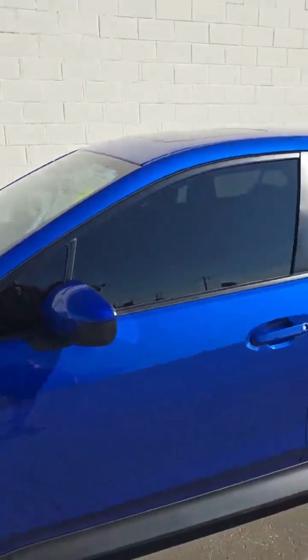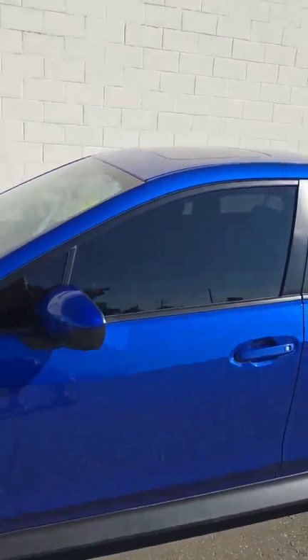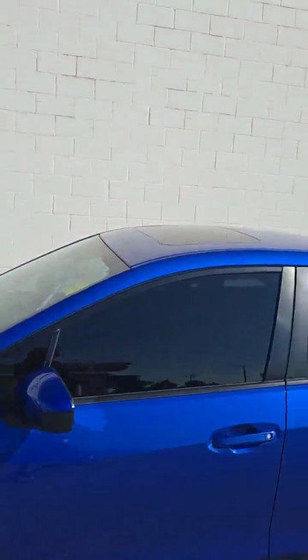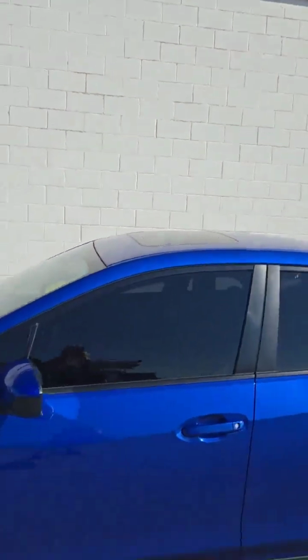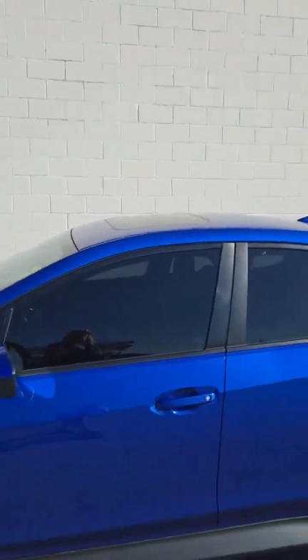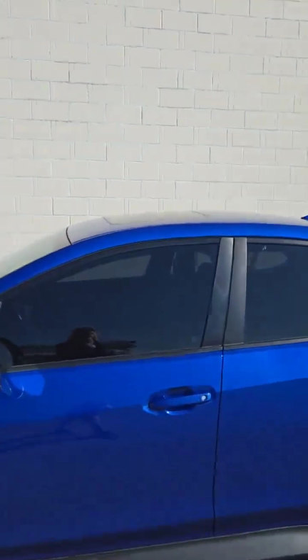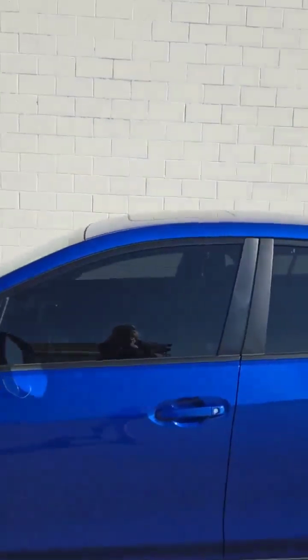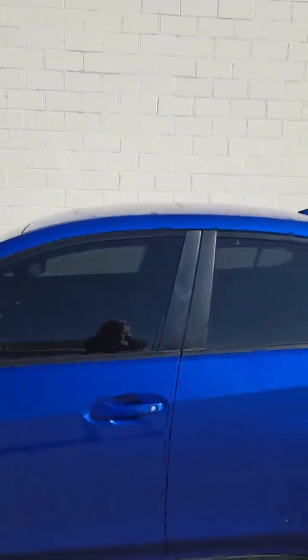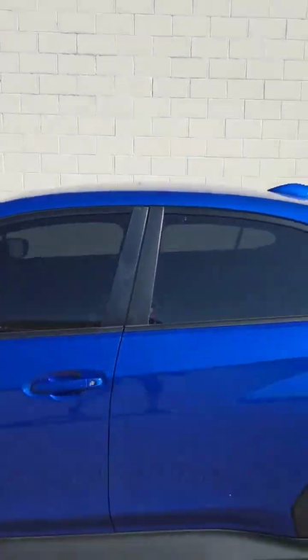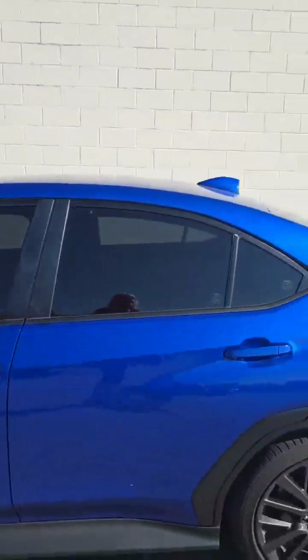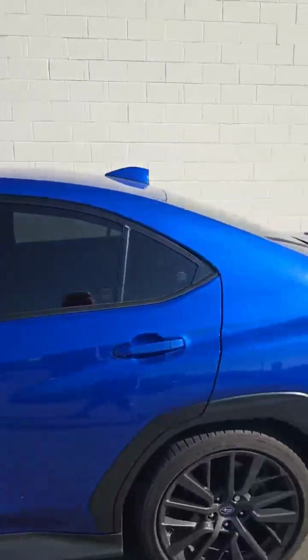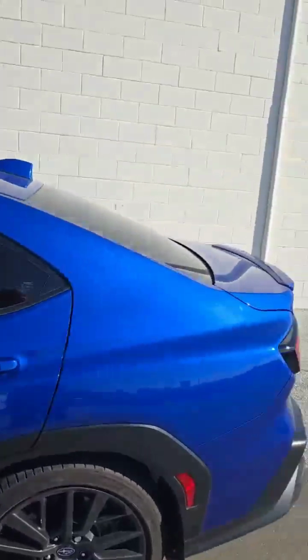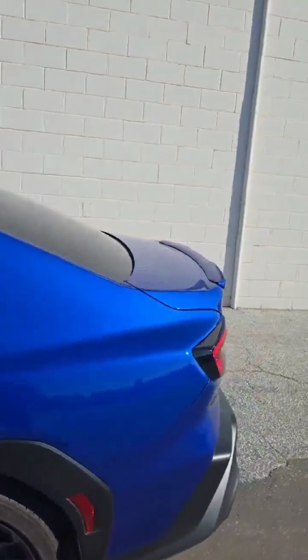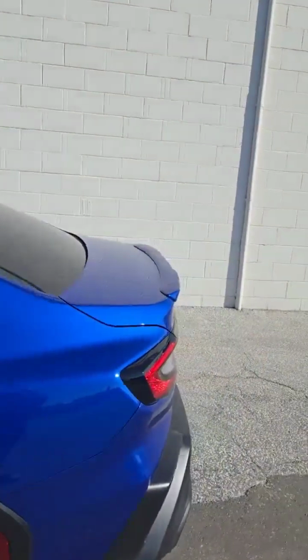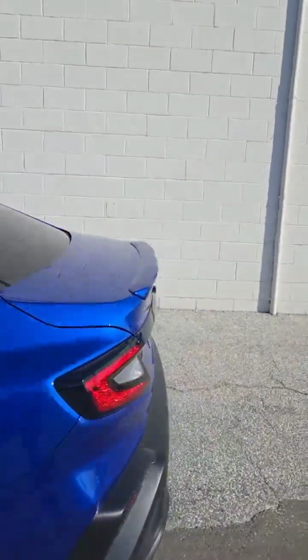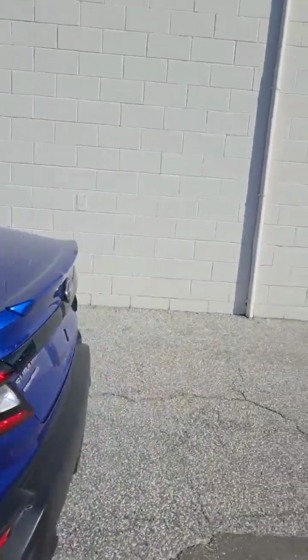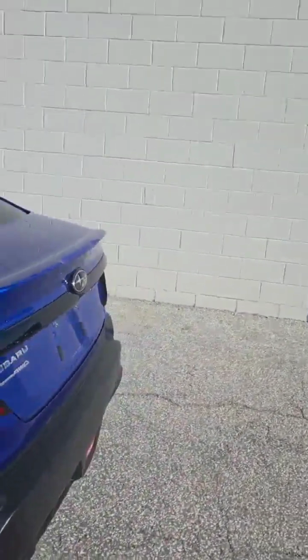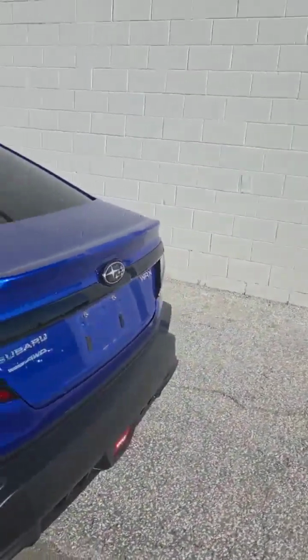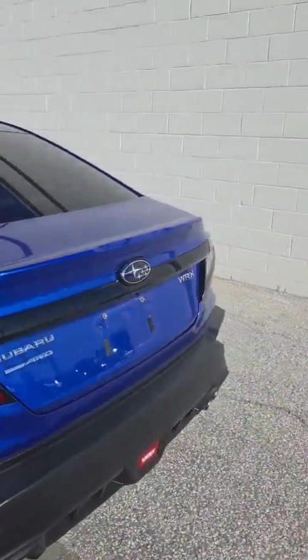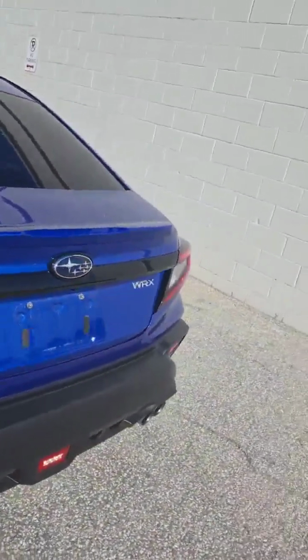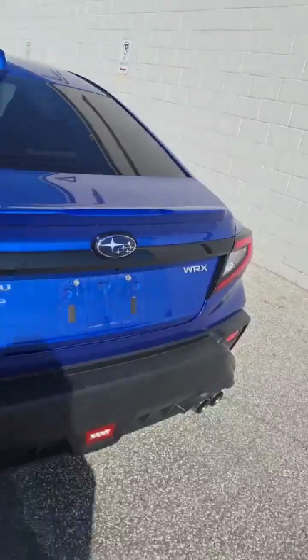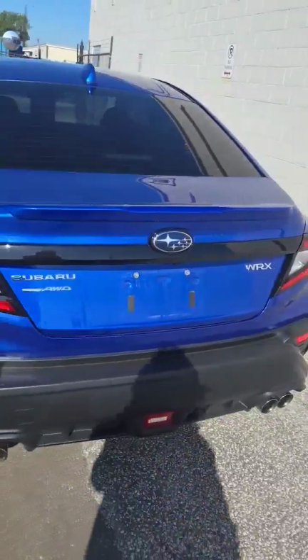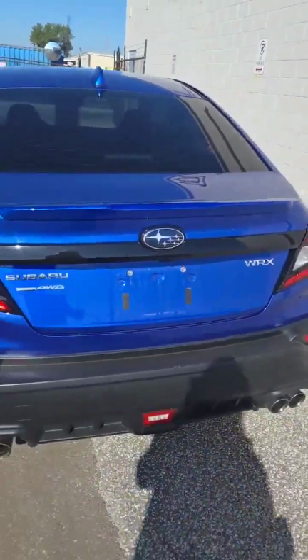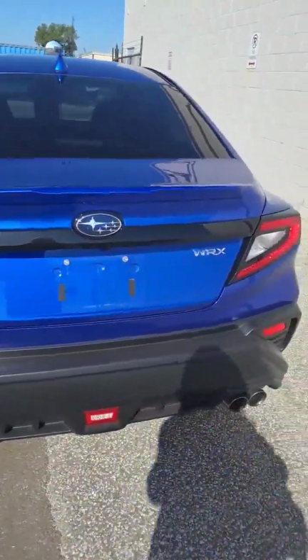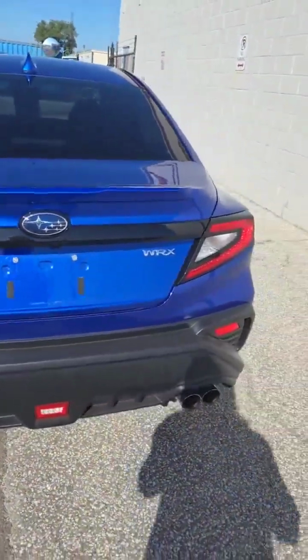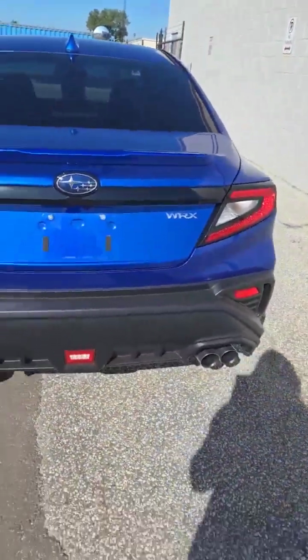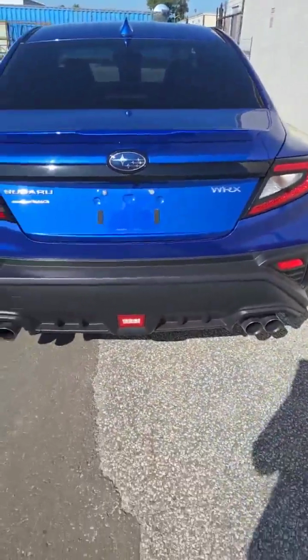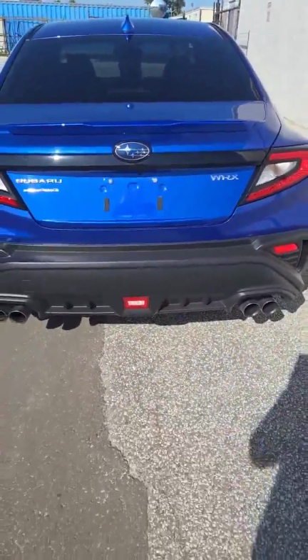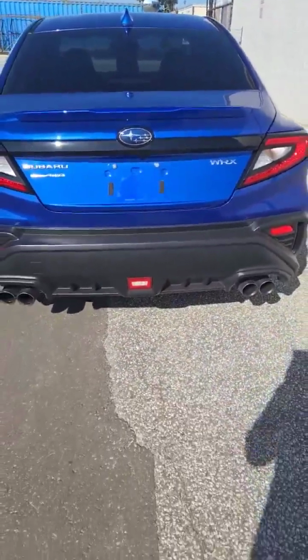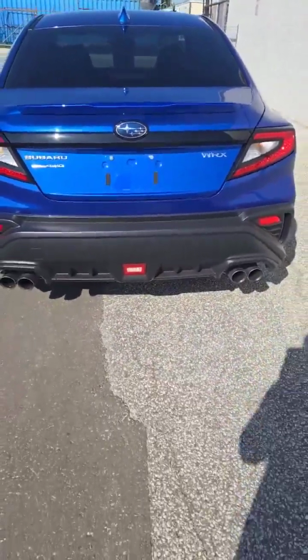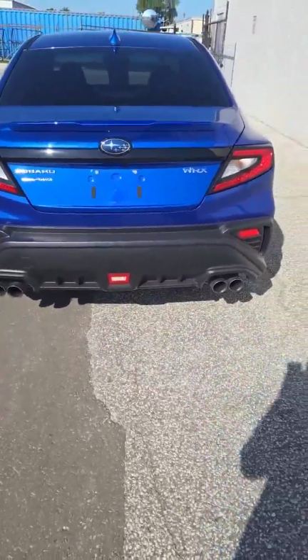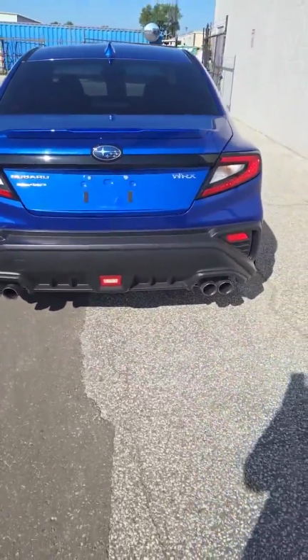It does come with a sunroof and your tint. When you come around, you can see that it's also an all-wheel drive. It's got the quad exhaust on it.